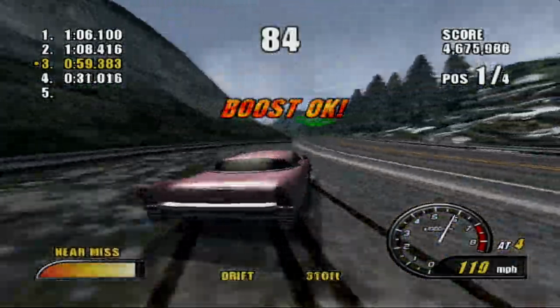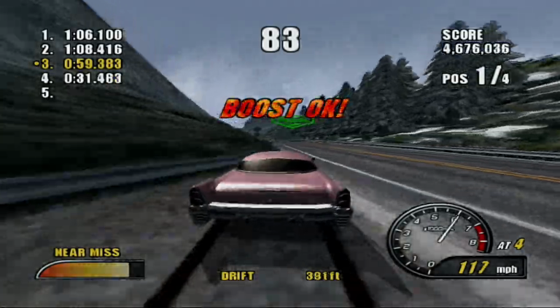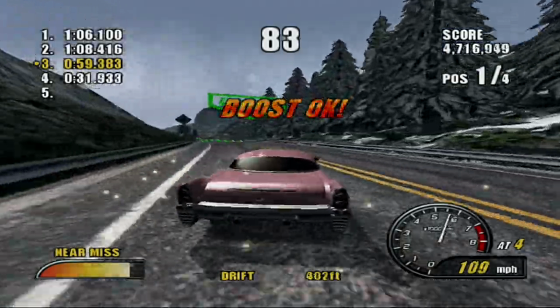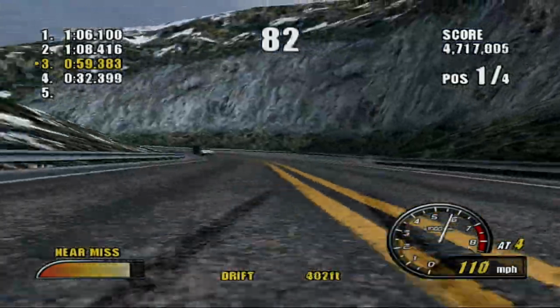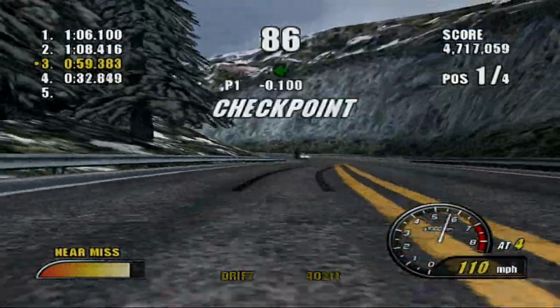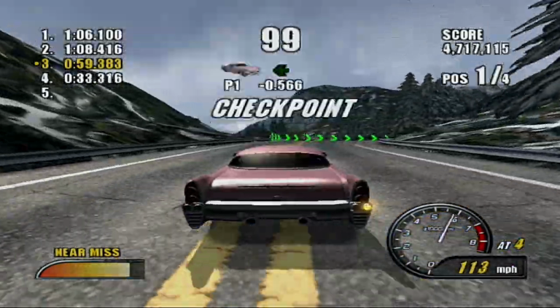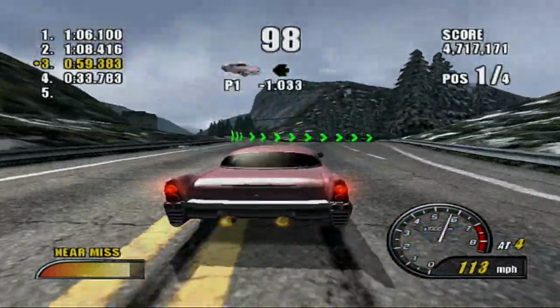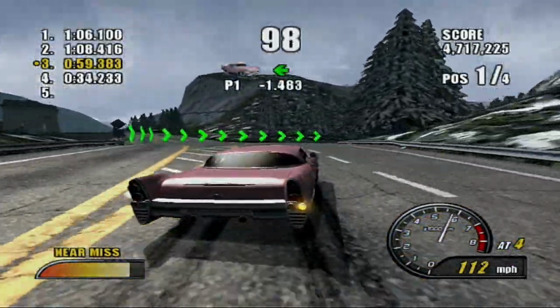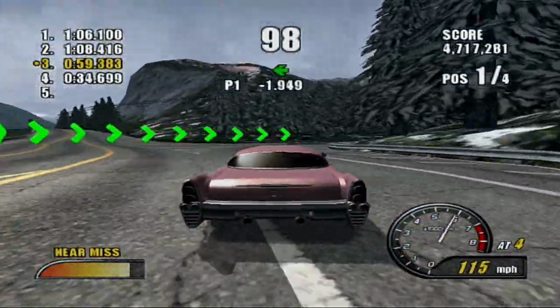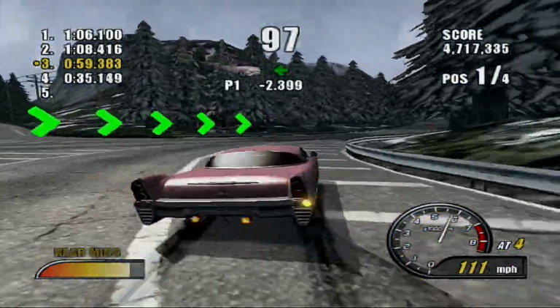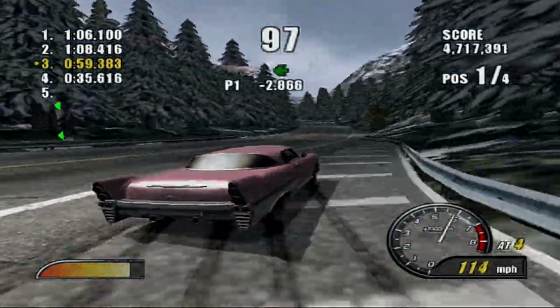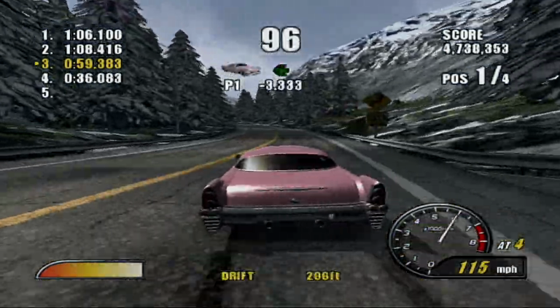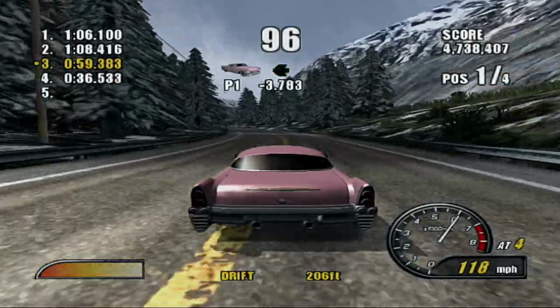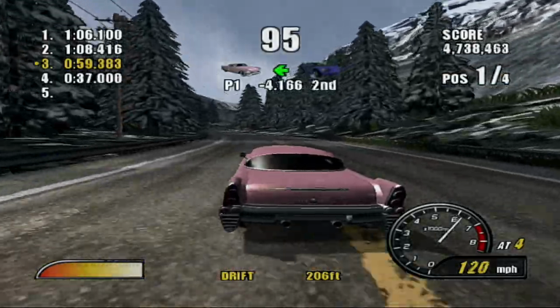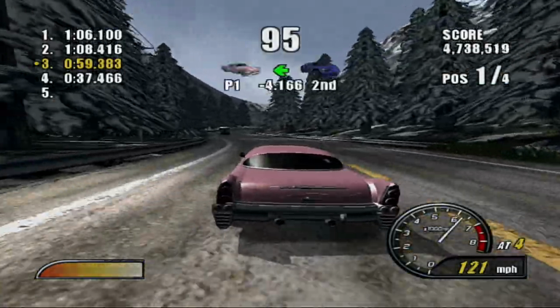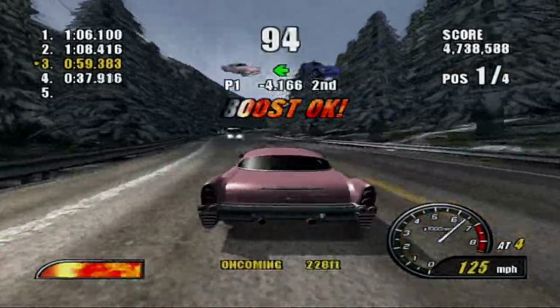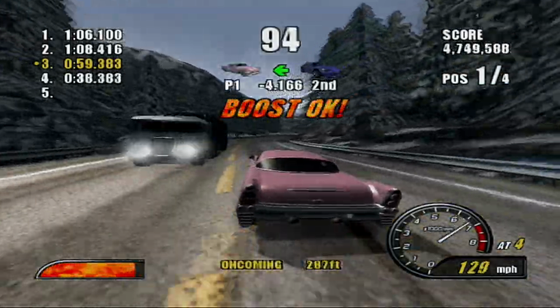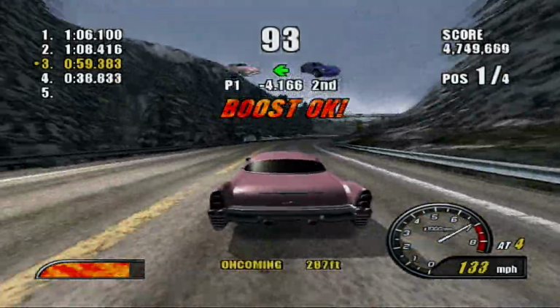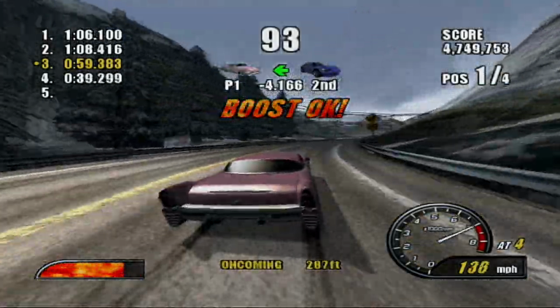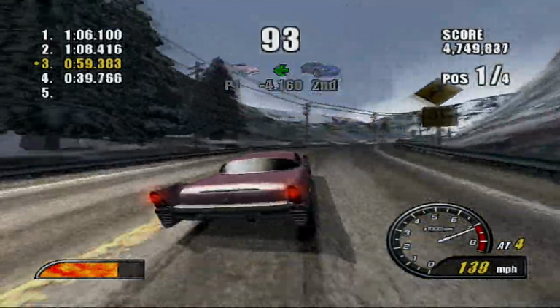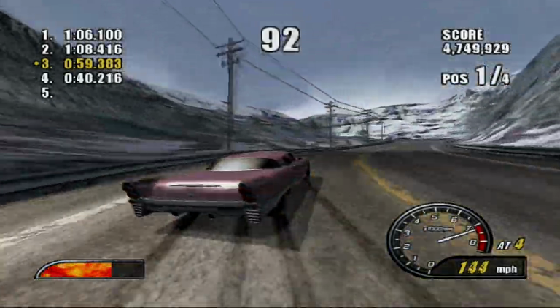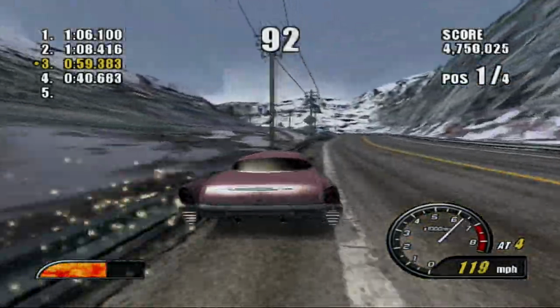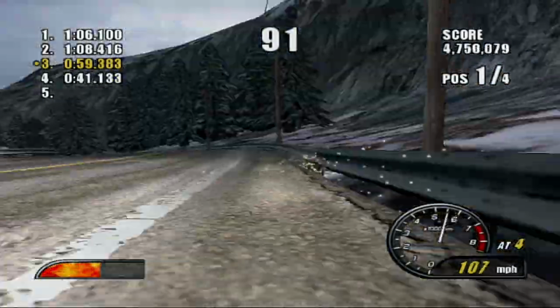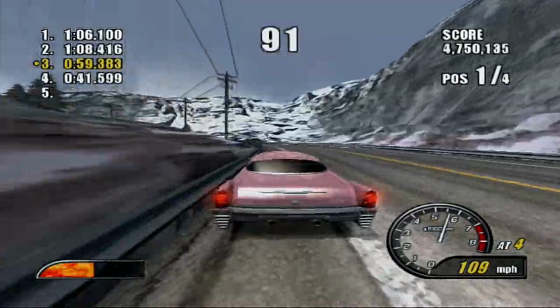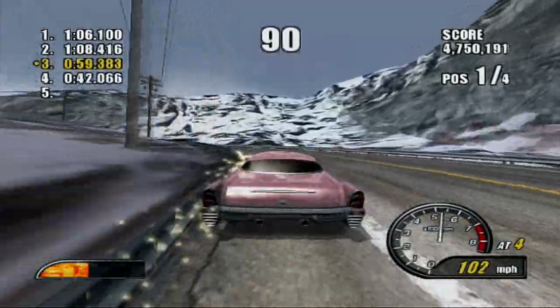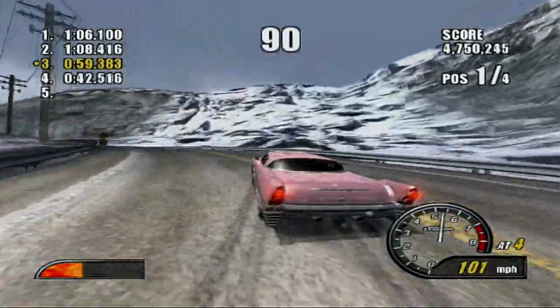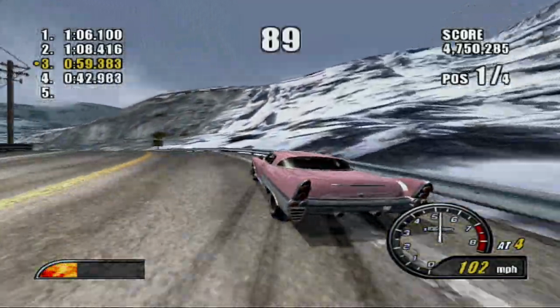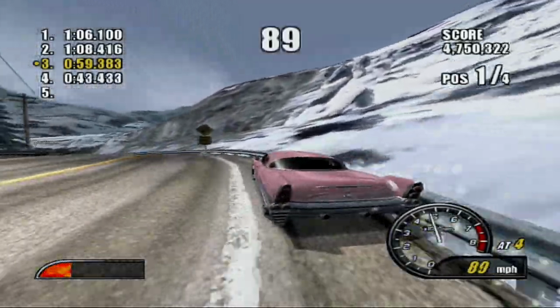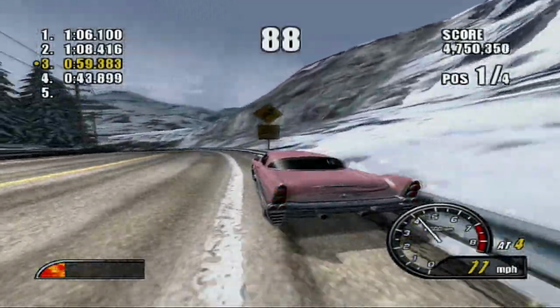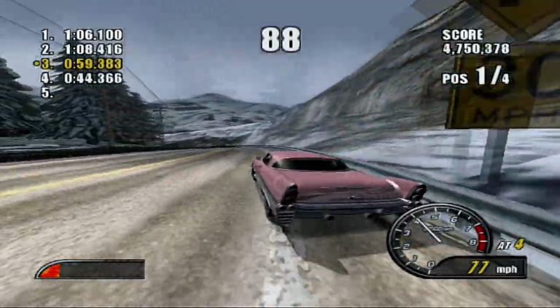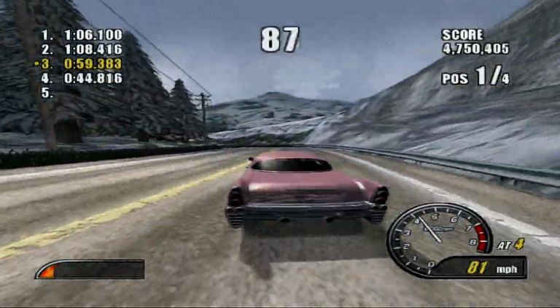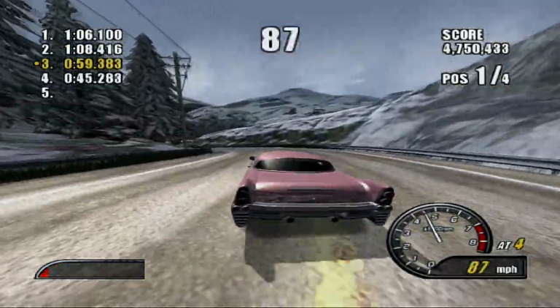I'm not doing too bad right now, but I don't want to risk anything. We're on the fourth lap out of five. That guy could easily catch up and I don't want him to do that.